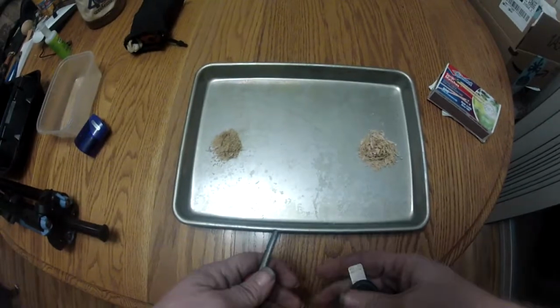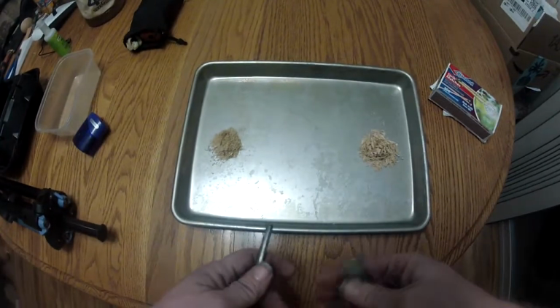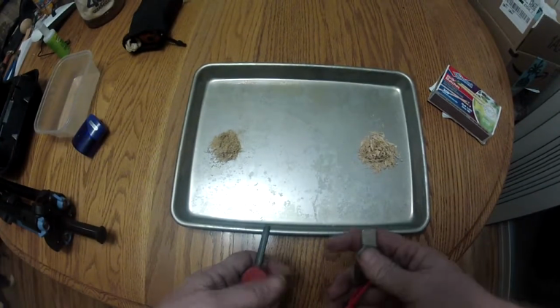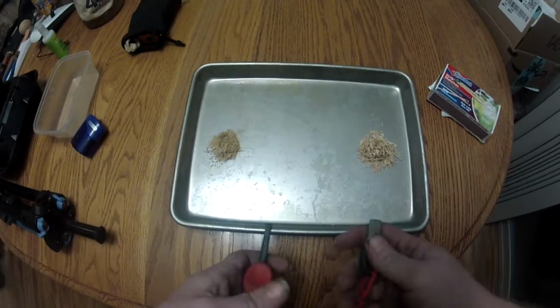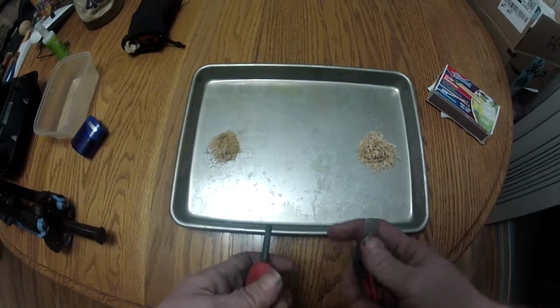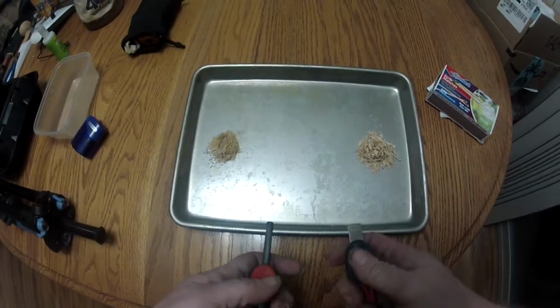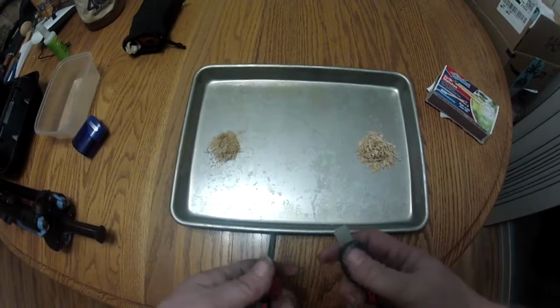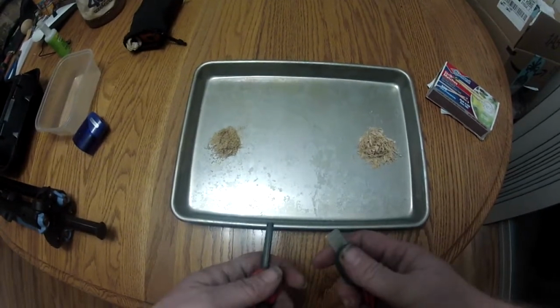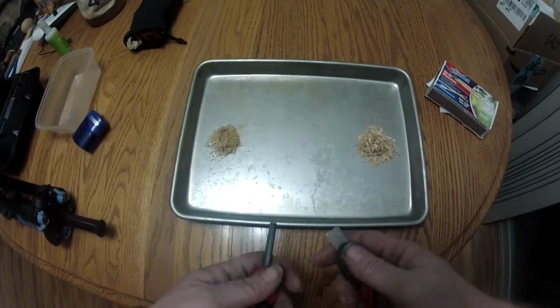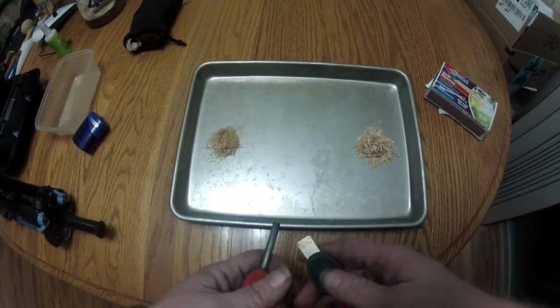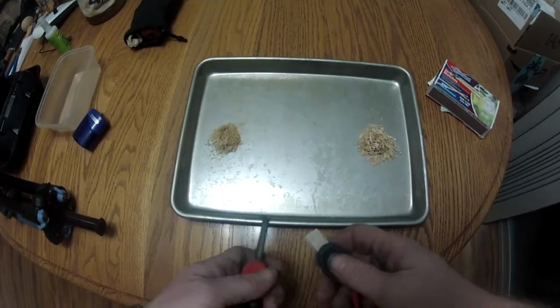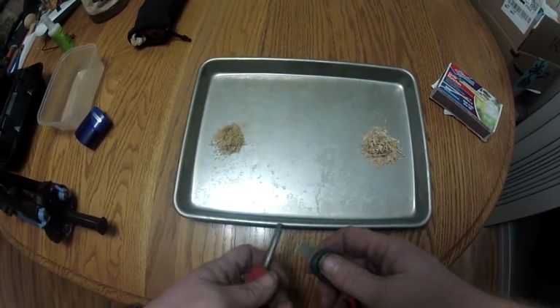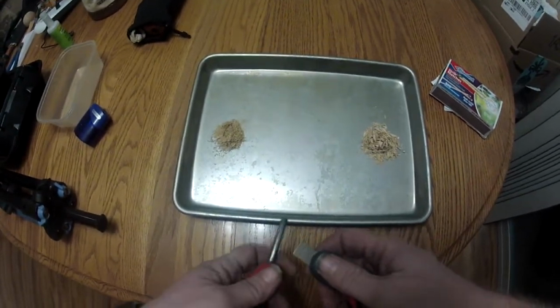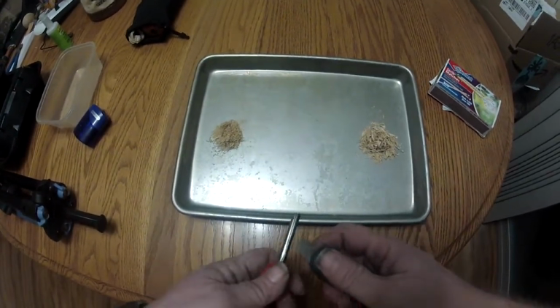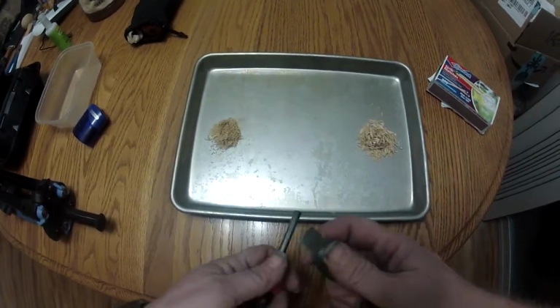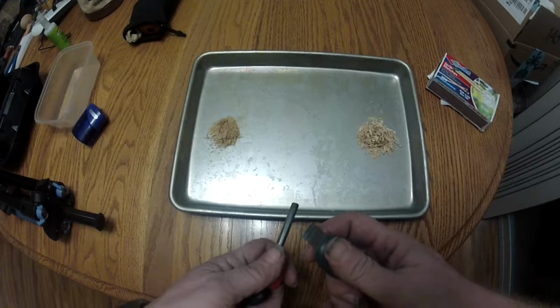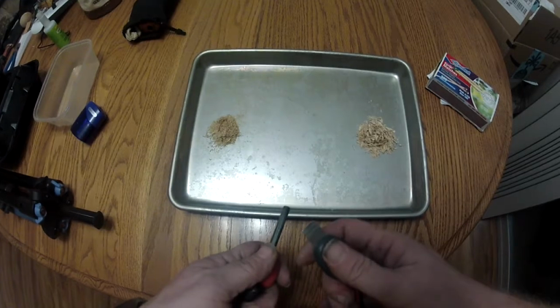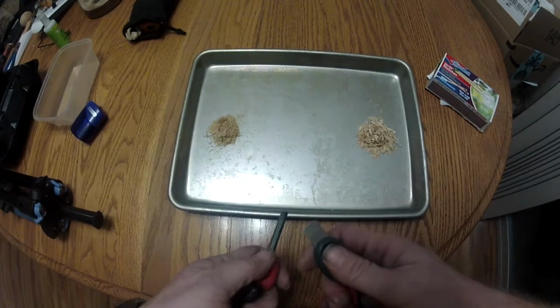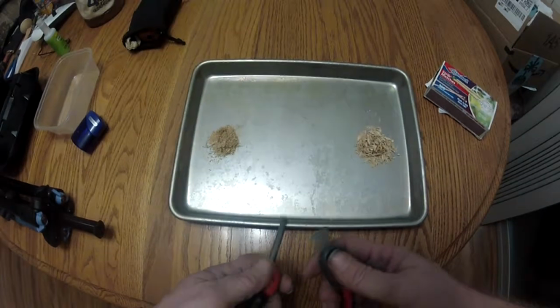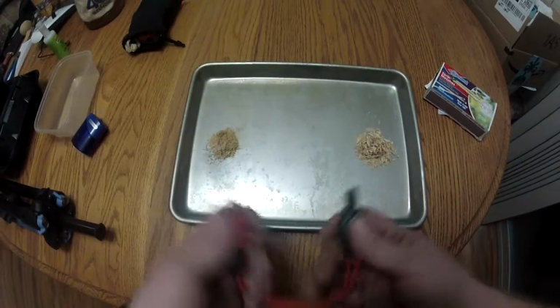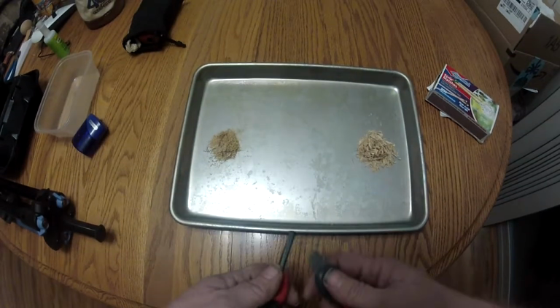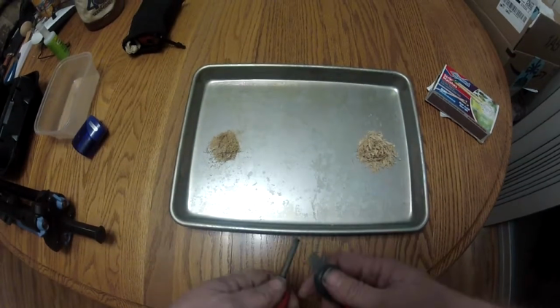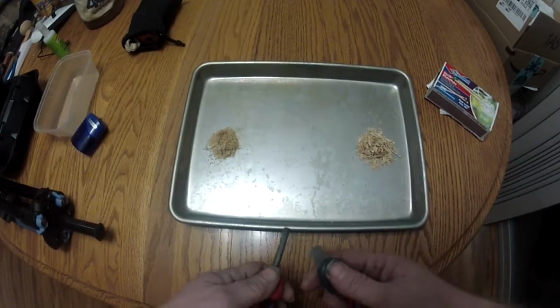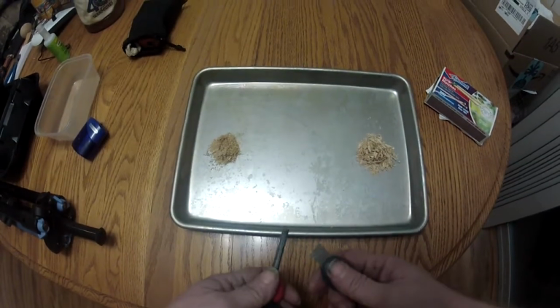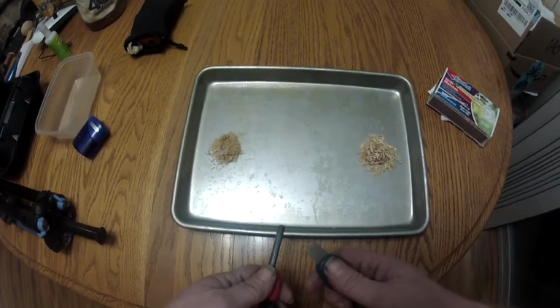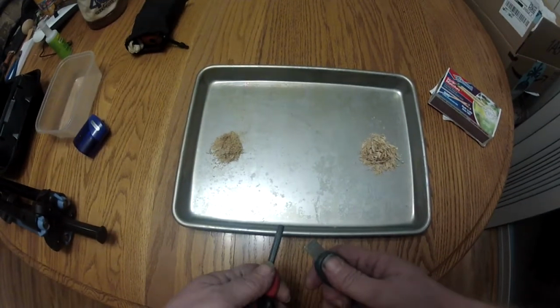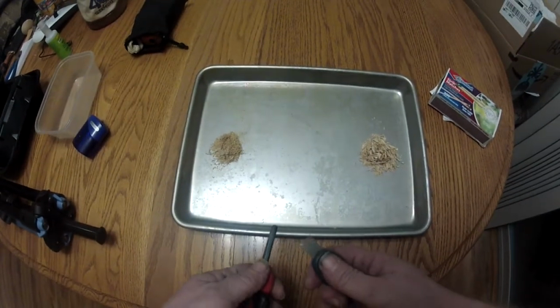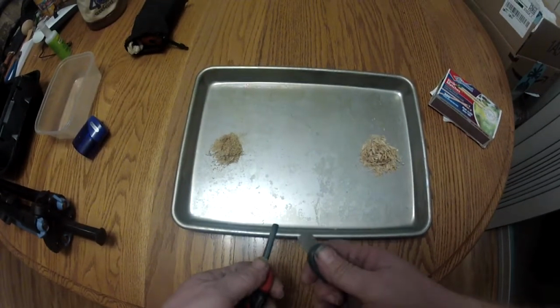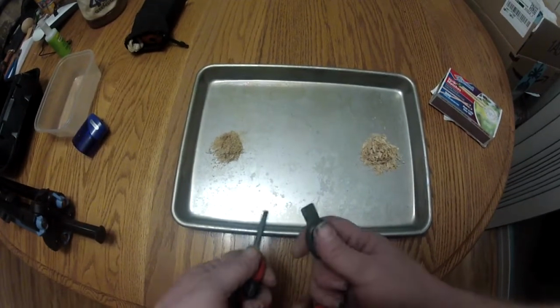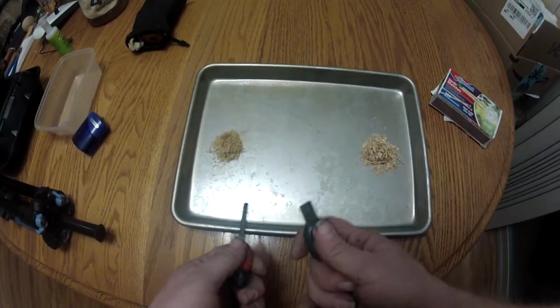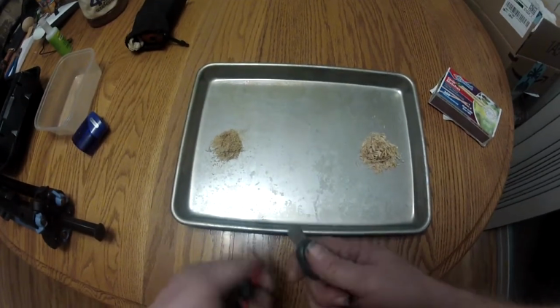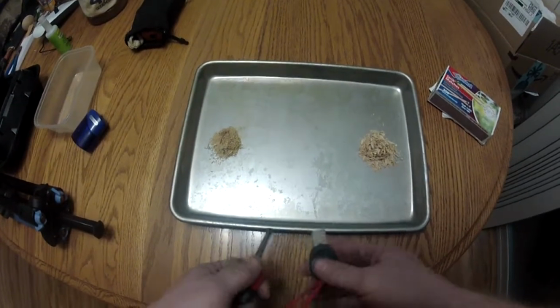This is Loki with Blue Collar Prepping, and we're trying out a slightly different camera rig this week, so I apologize for the picture quality maybe not being up to my standards.